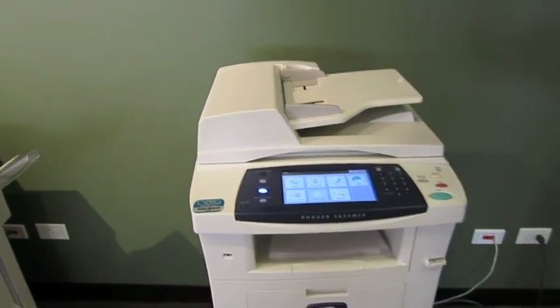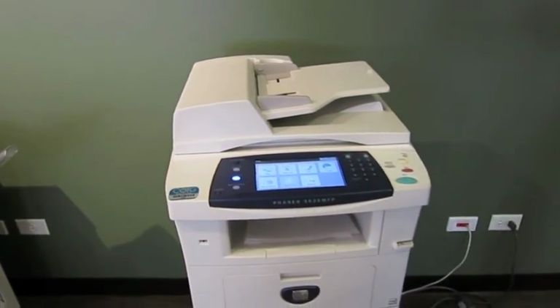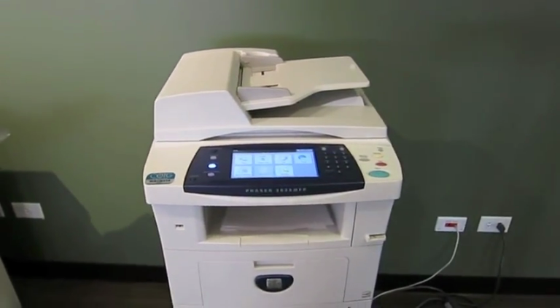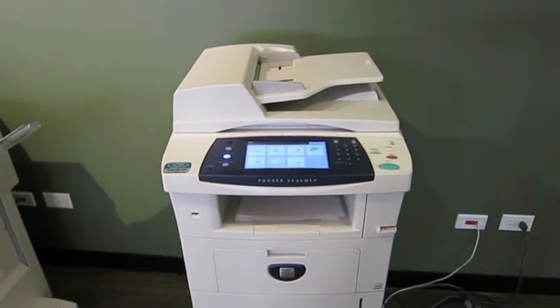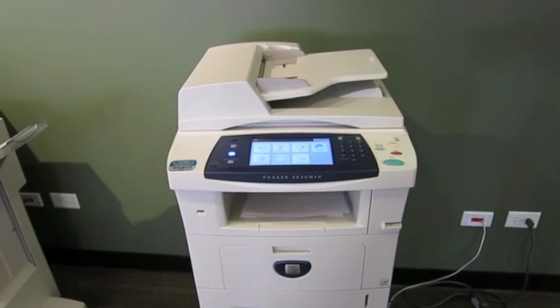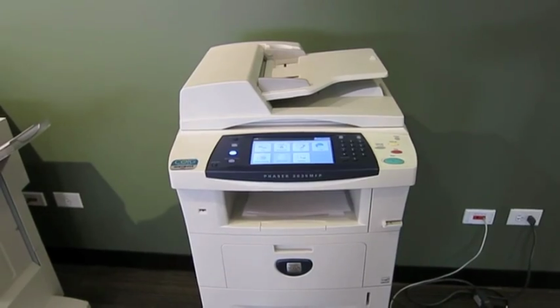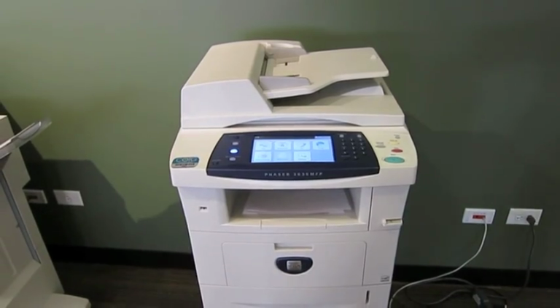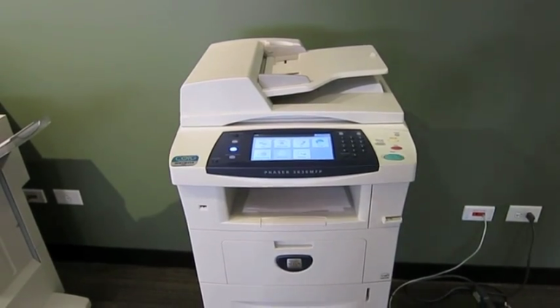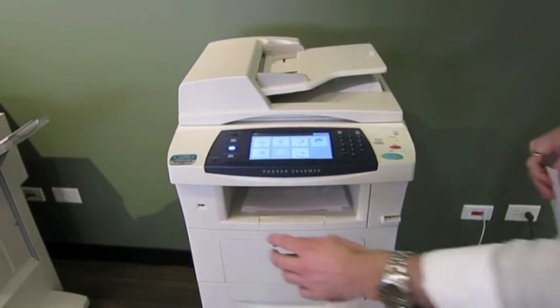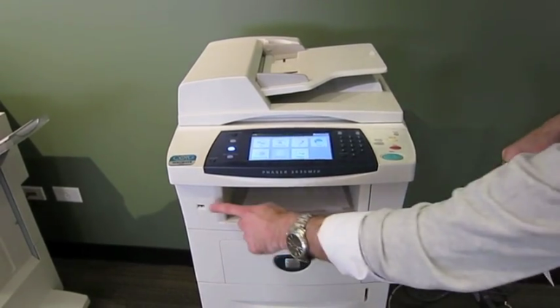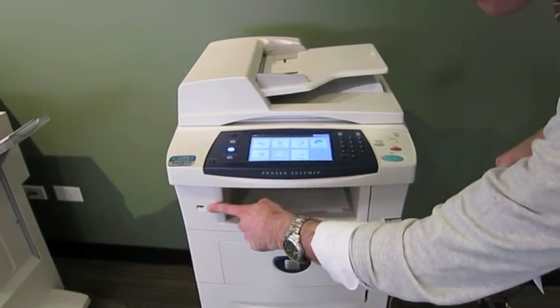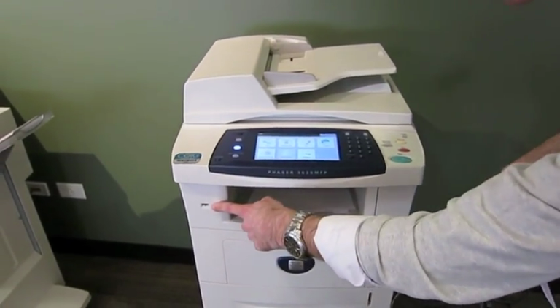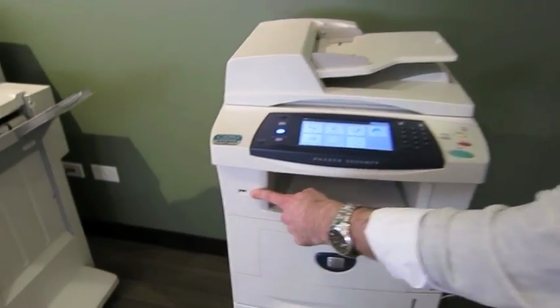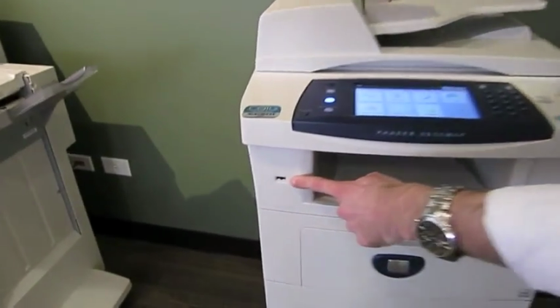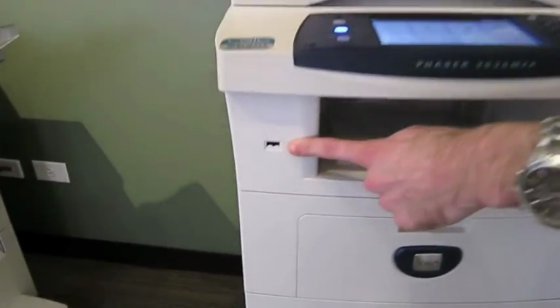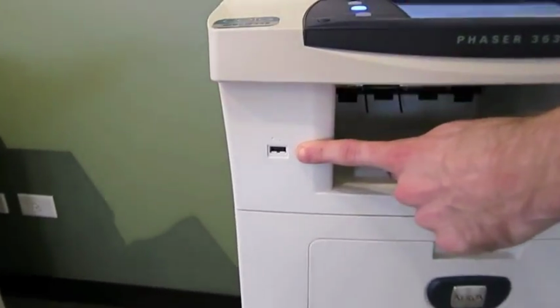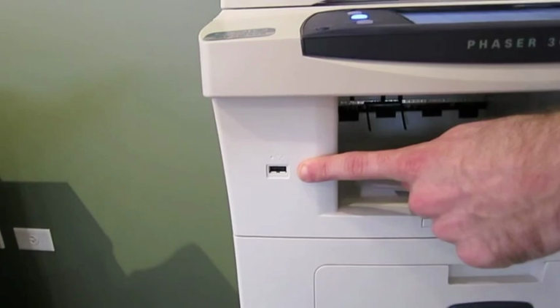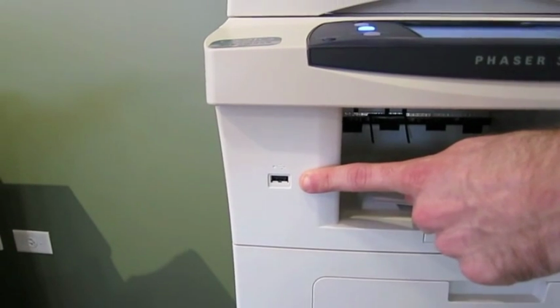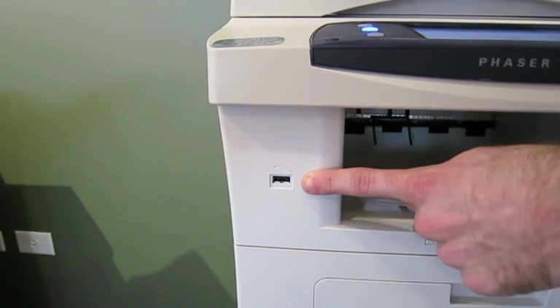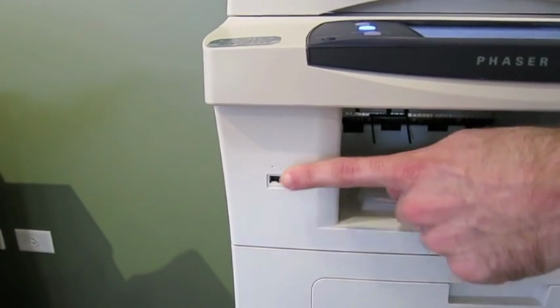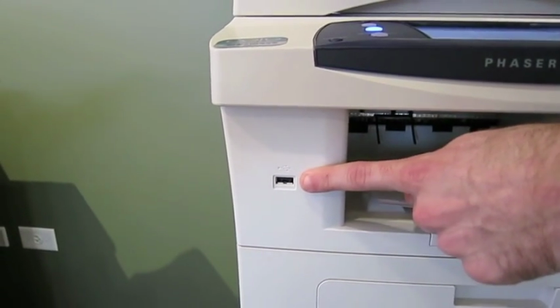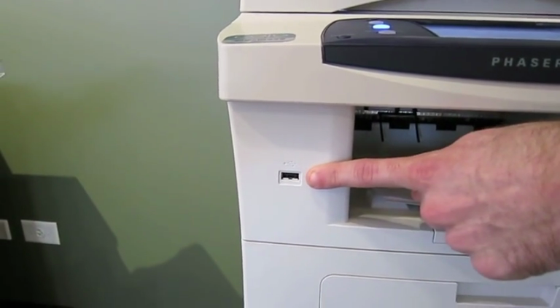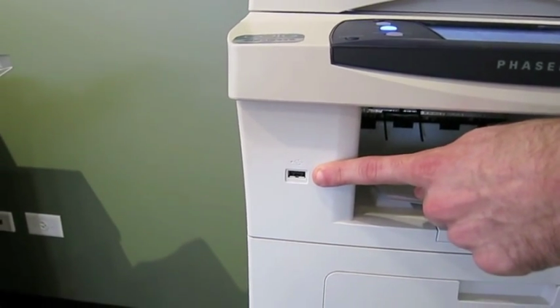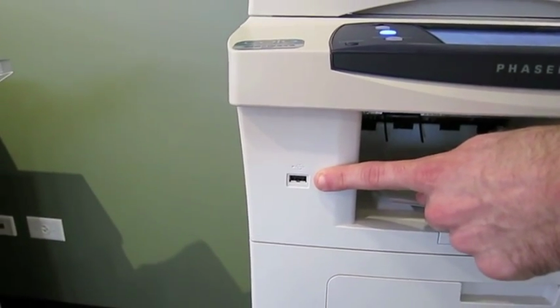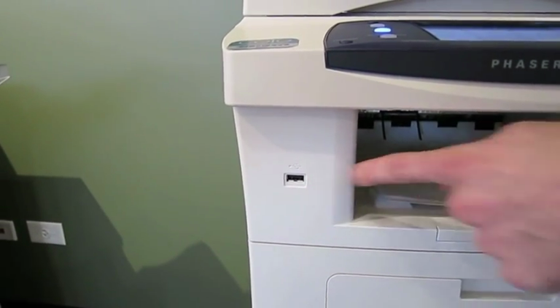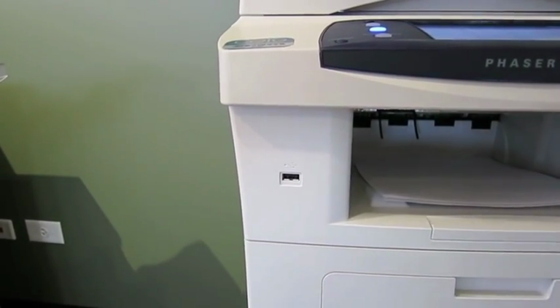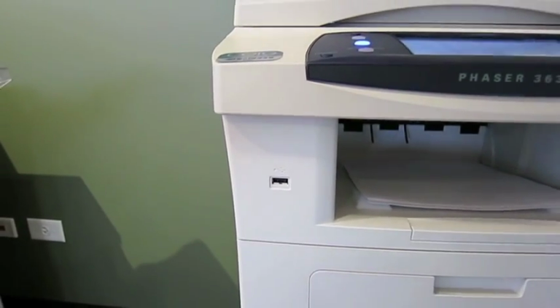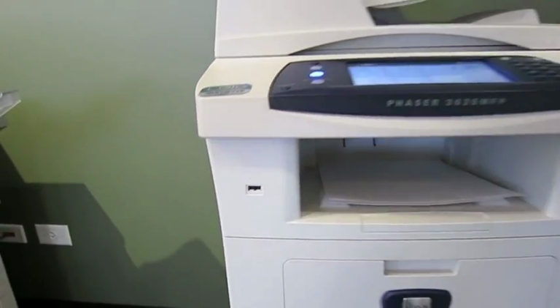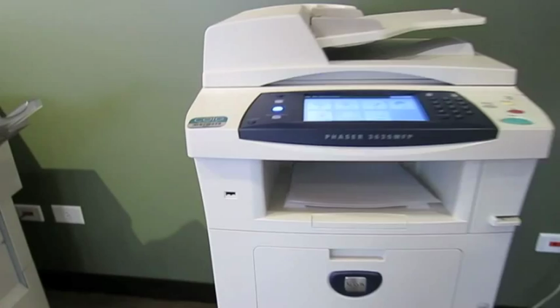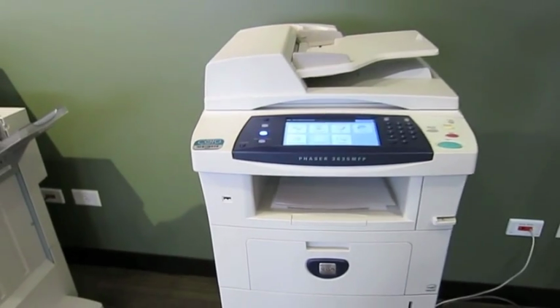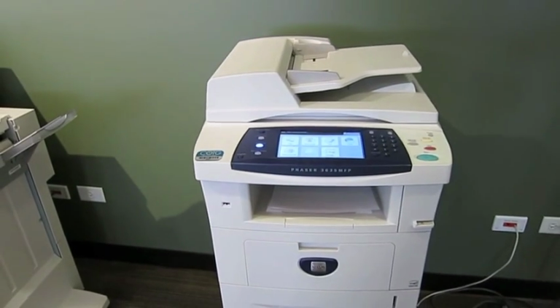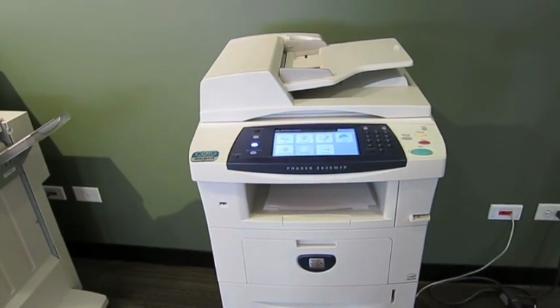I want to show you a few things, such as our USB drive. You can store documents to your flash drive if you just stick it in that port right there. The main menu will give you options after you insert that.